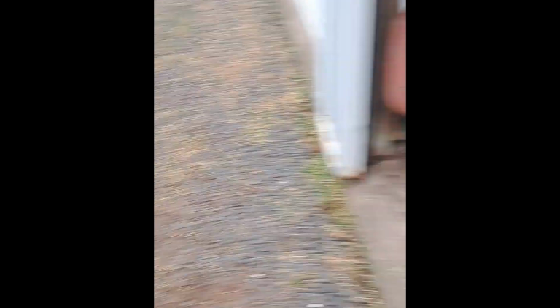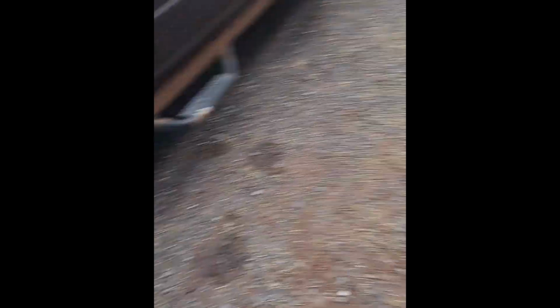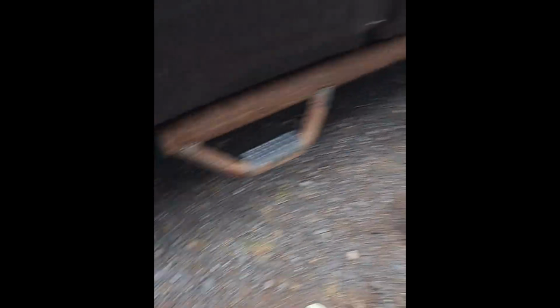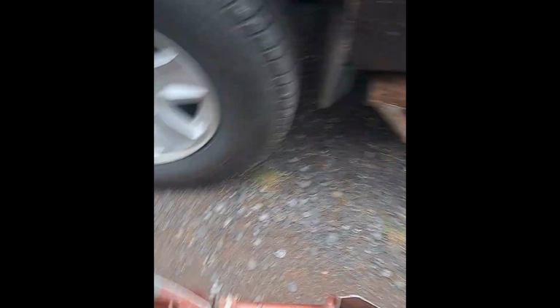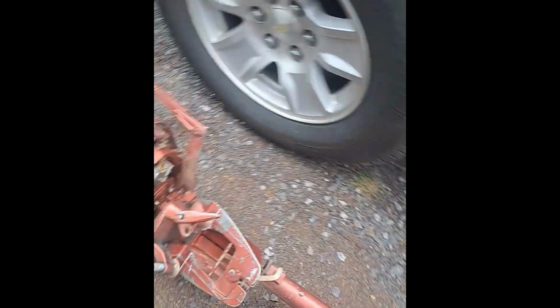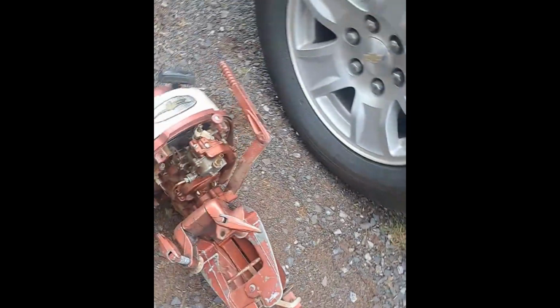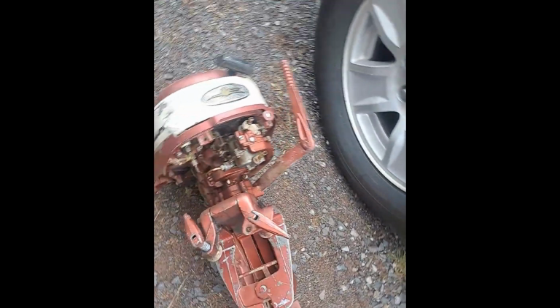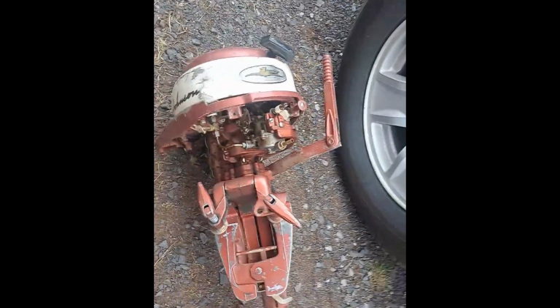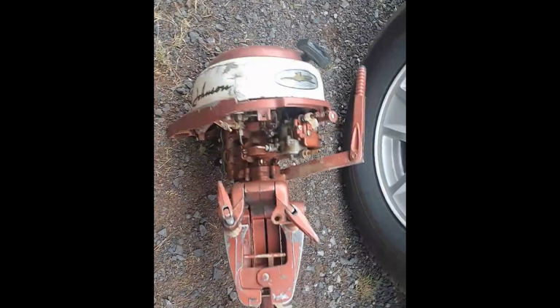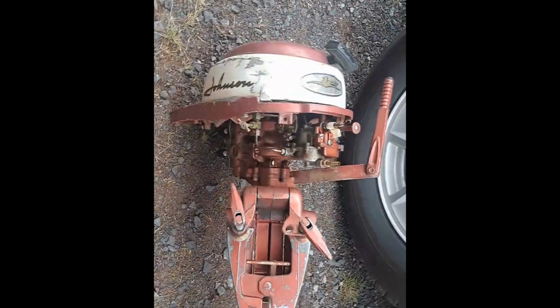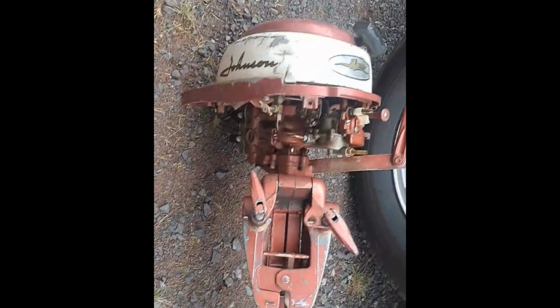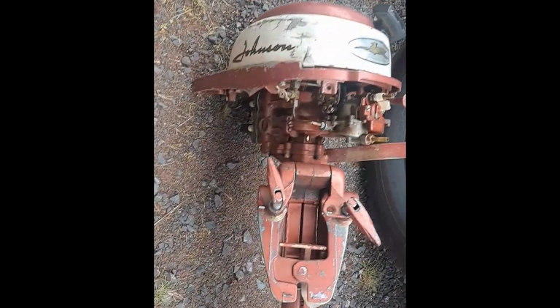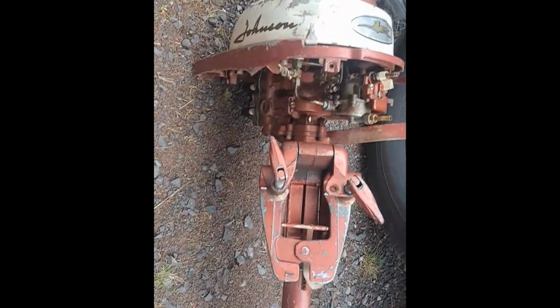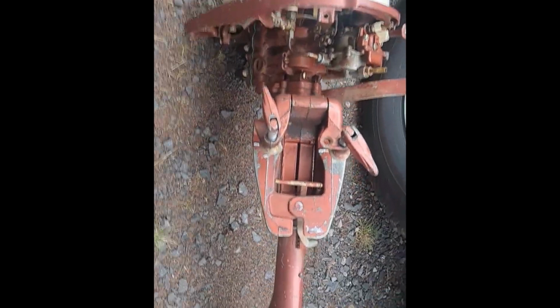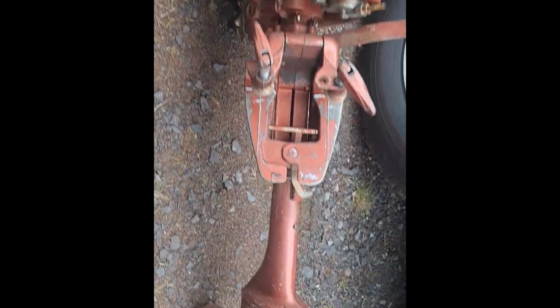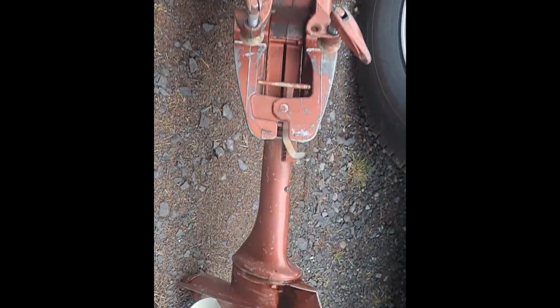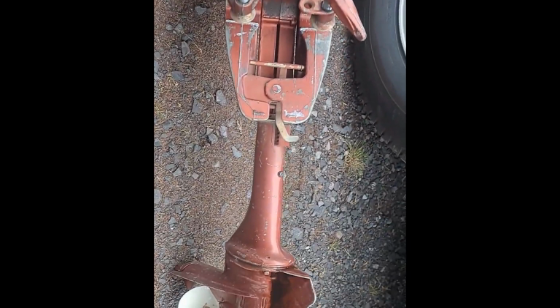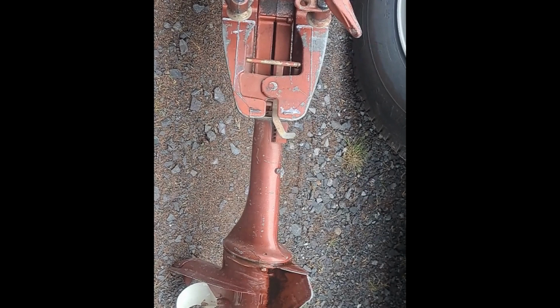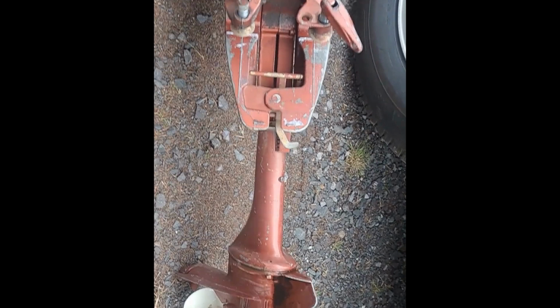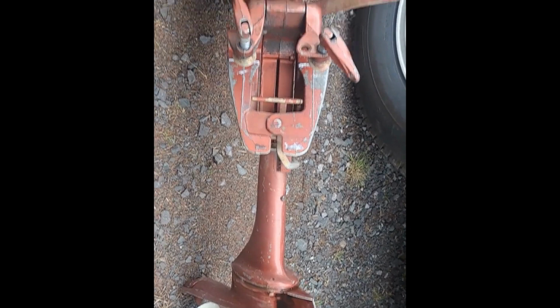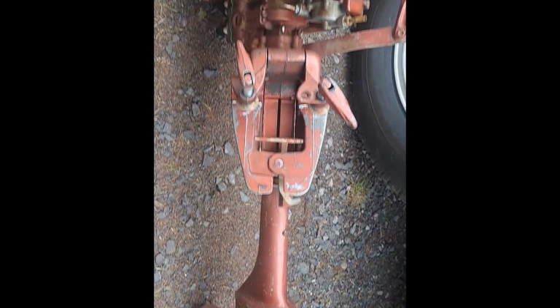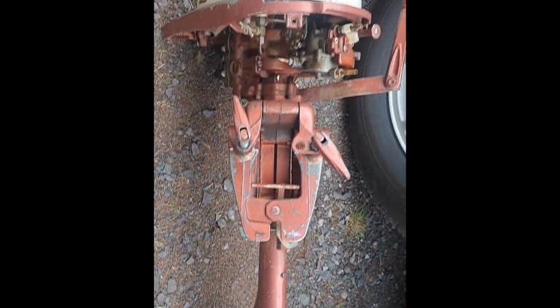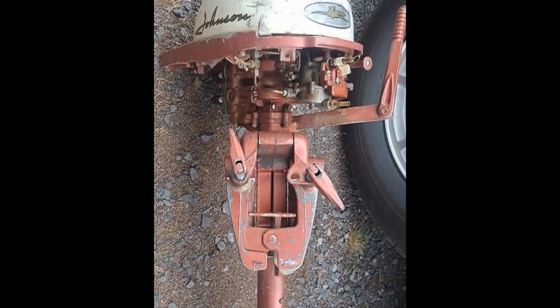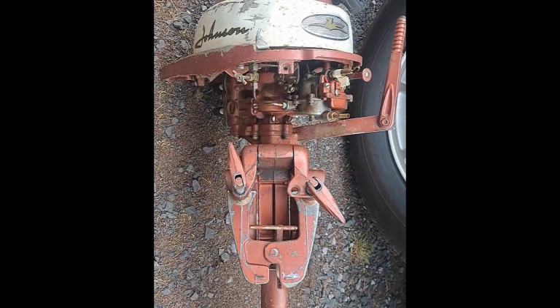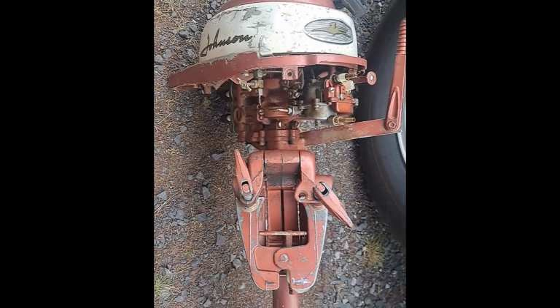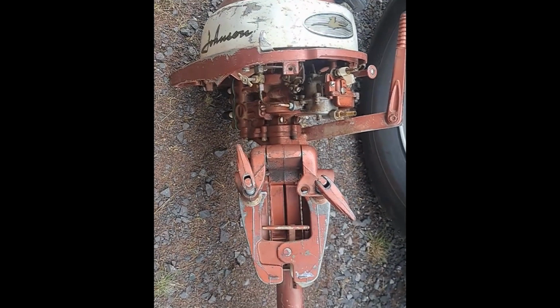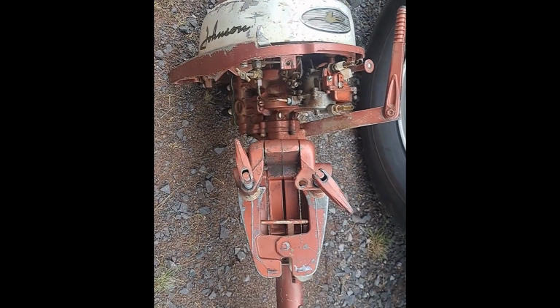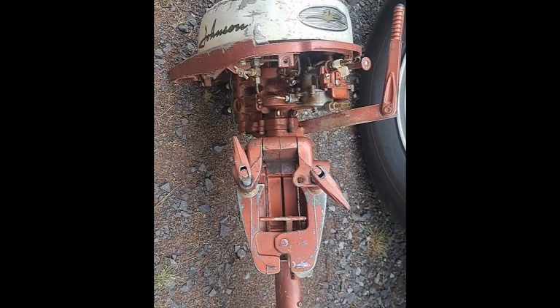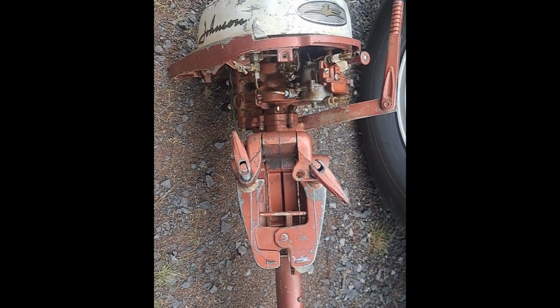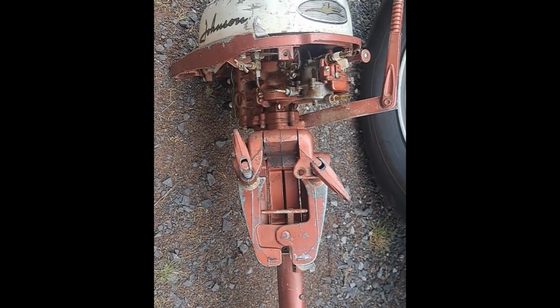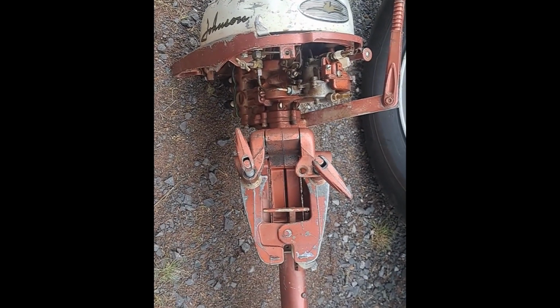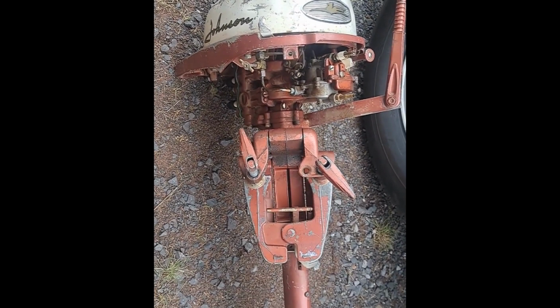Then my main motor — 57, I mean 58 — 3.5 horse. 58, 3 horse.